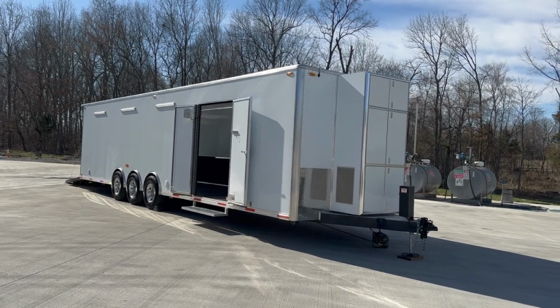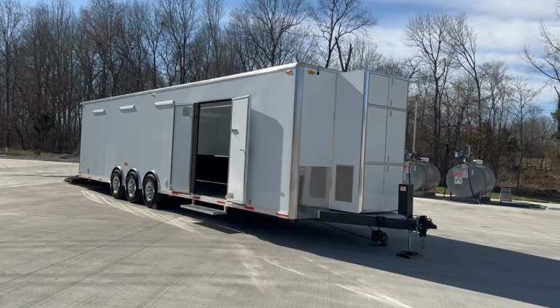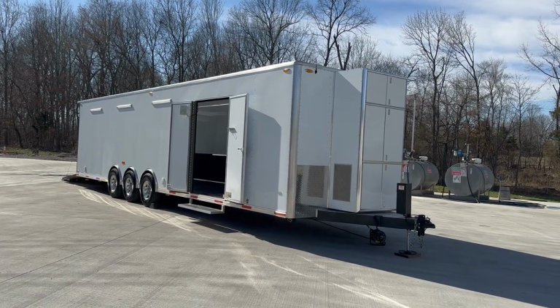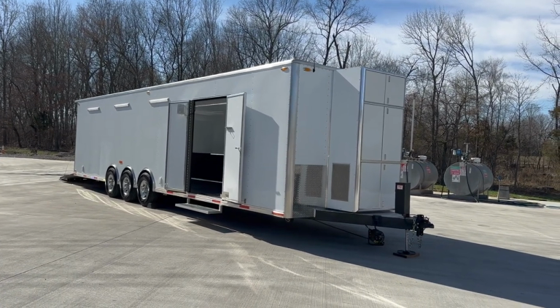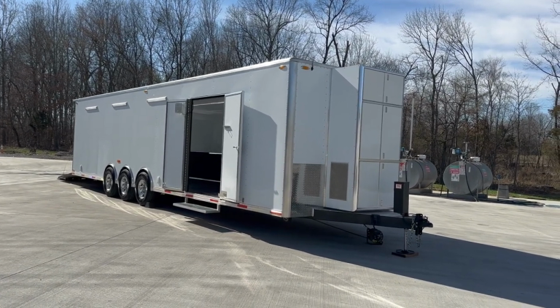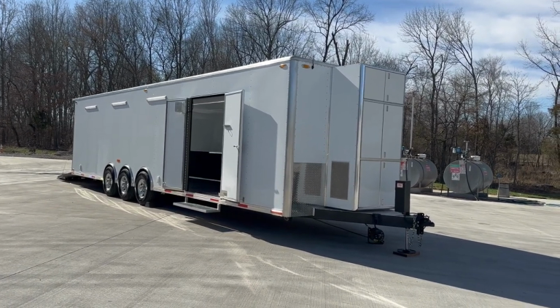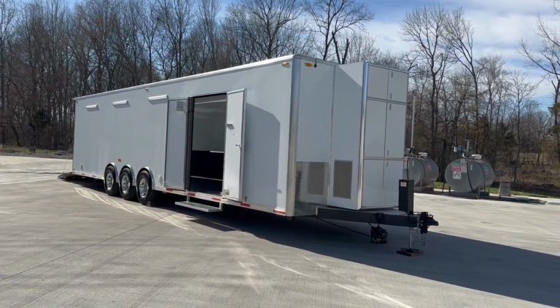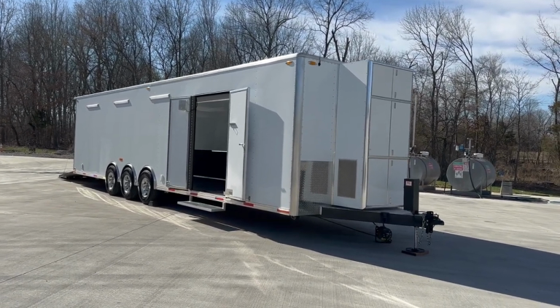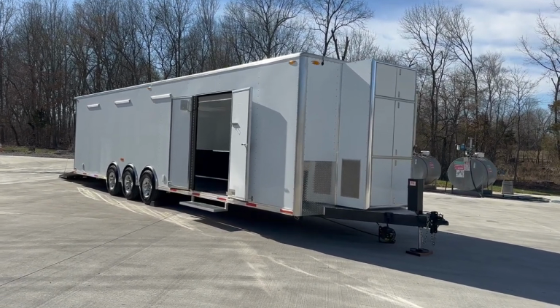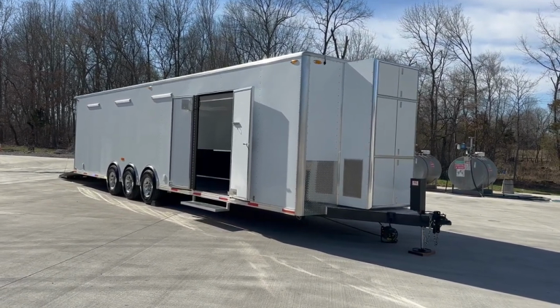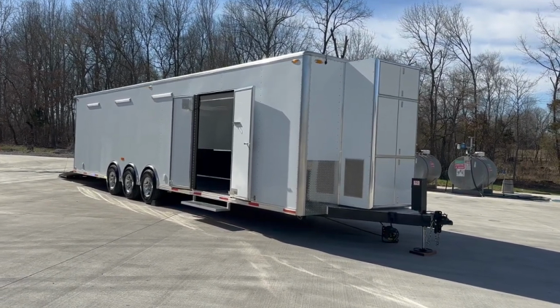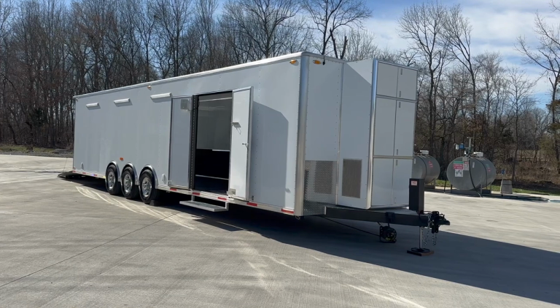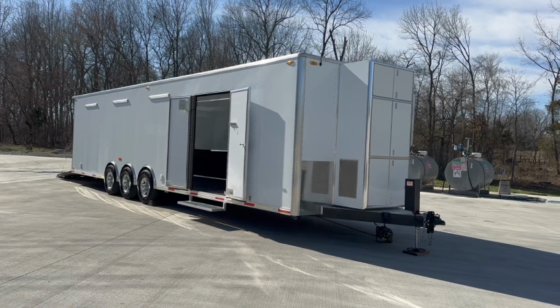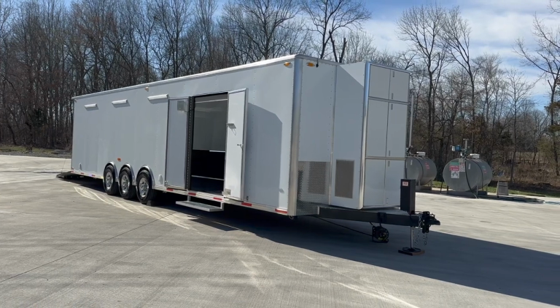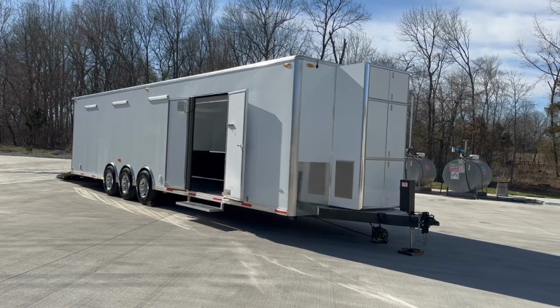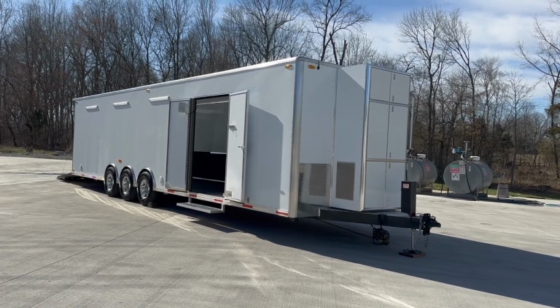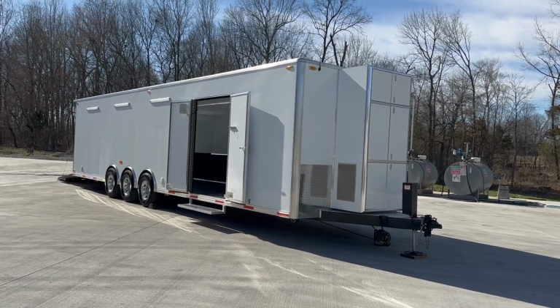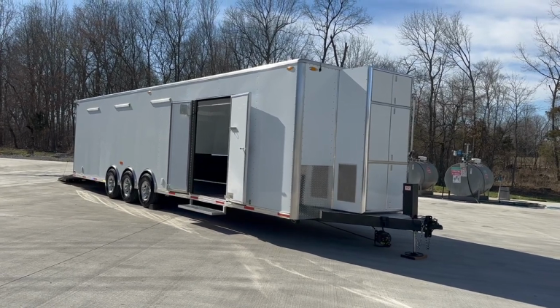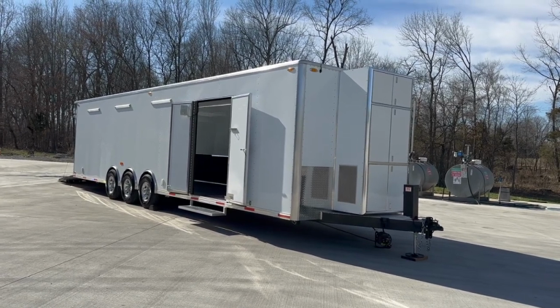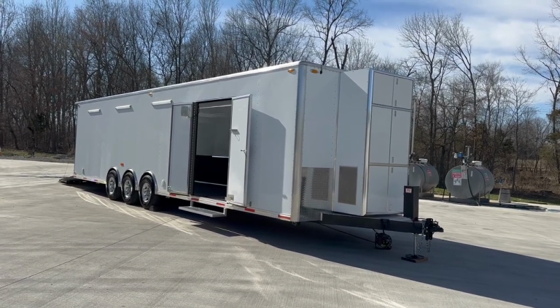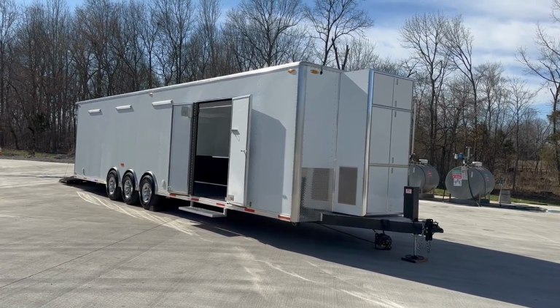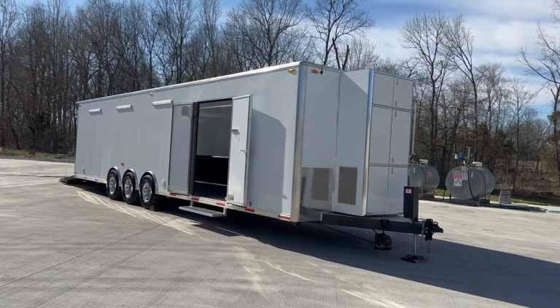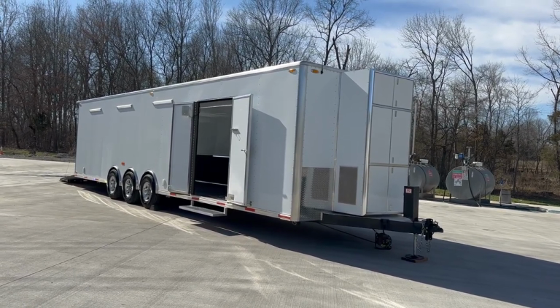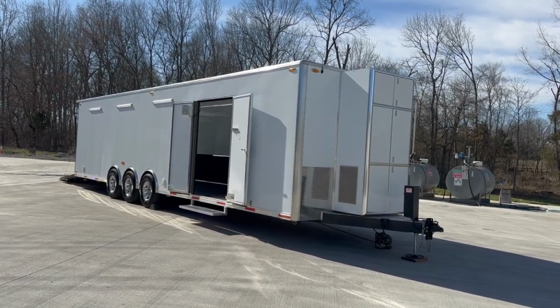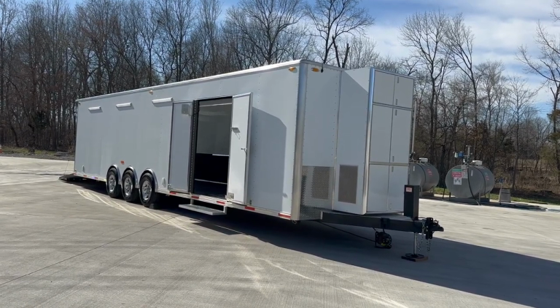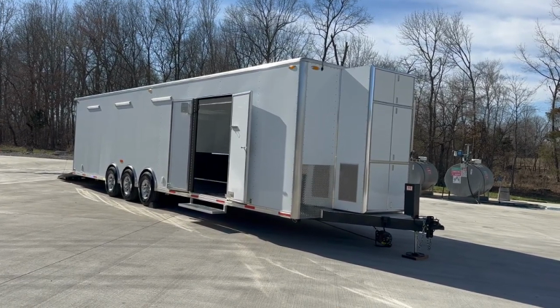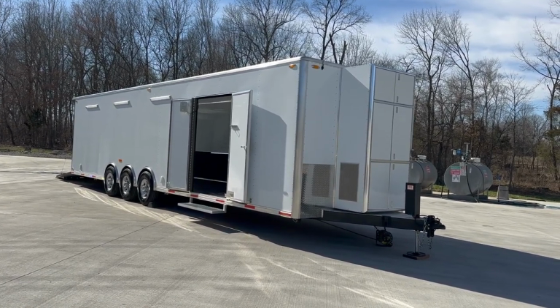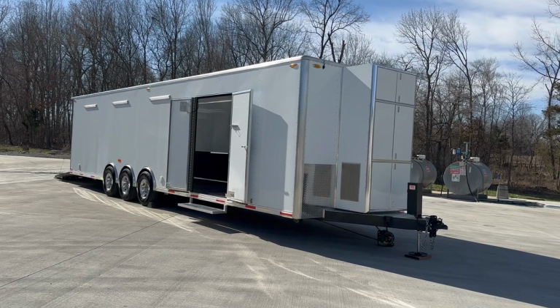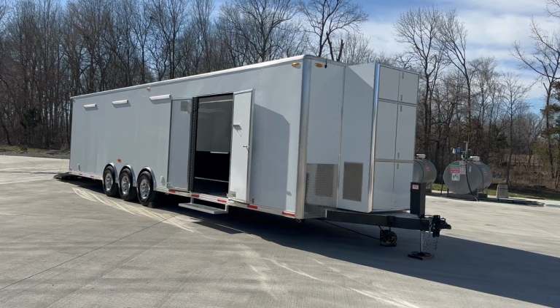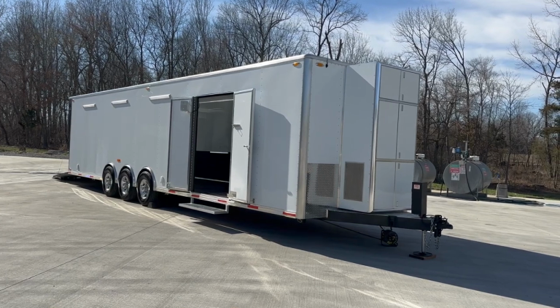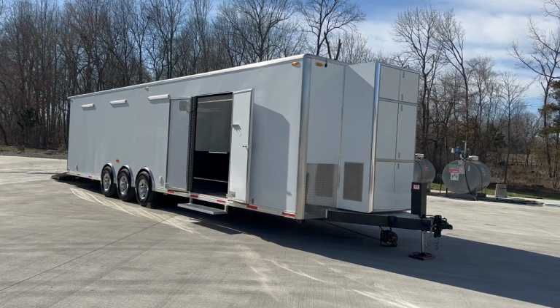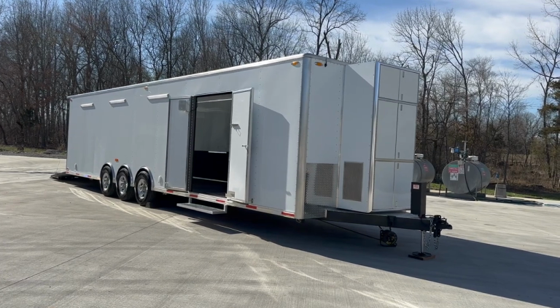Hope you're having a great day and I've got a super nice trailer to show you. When you think of high quality, custom built trailers, what are some of the brands that come to mind?